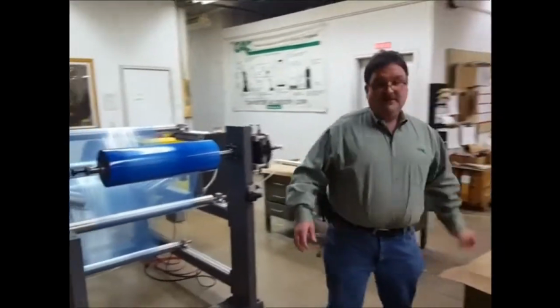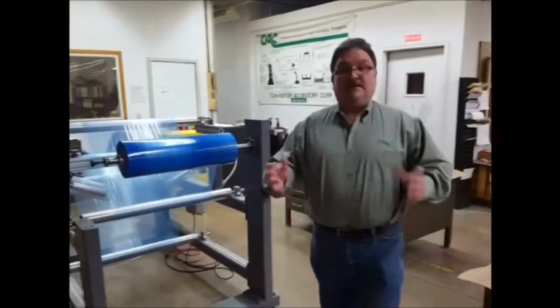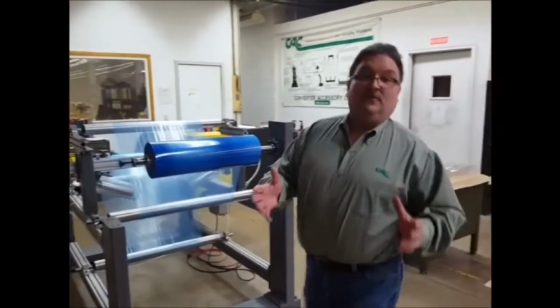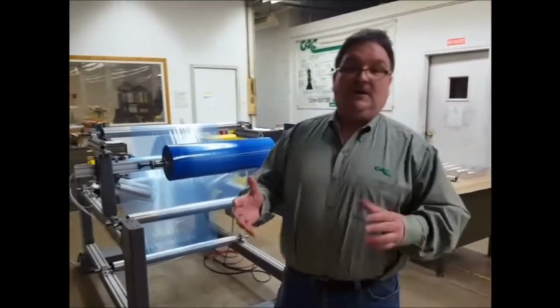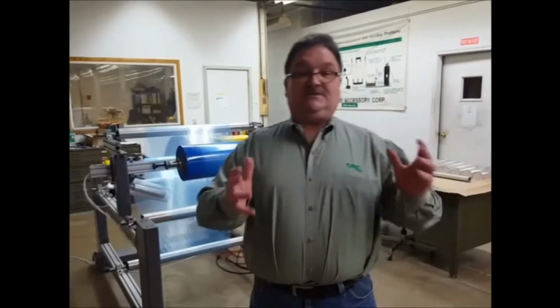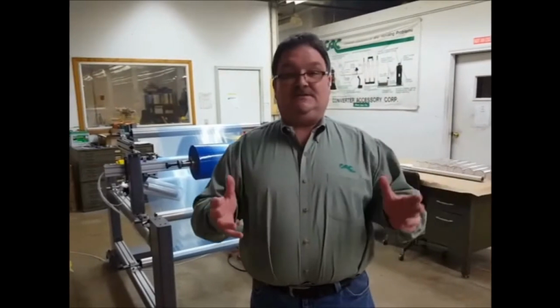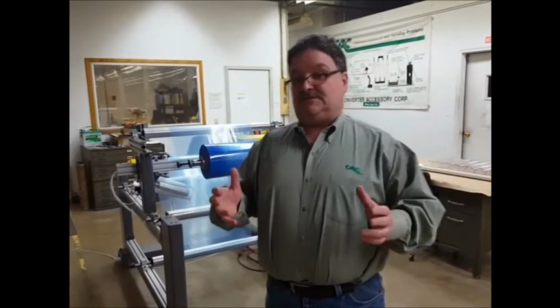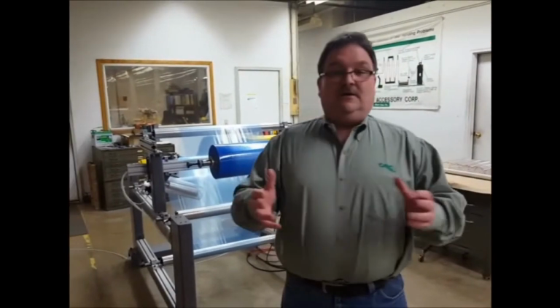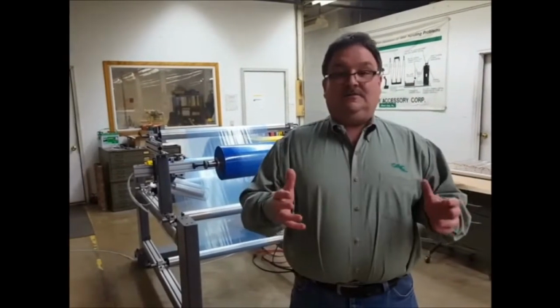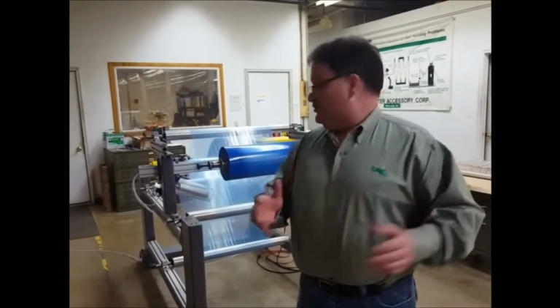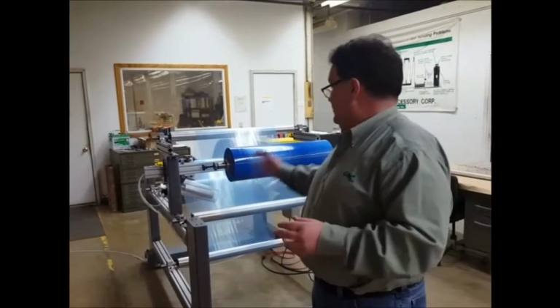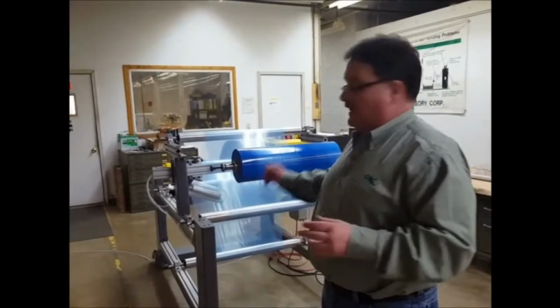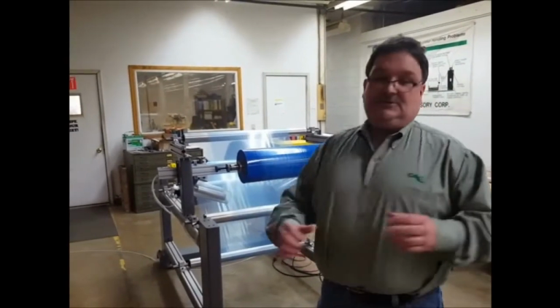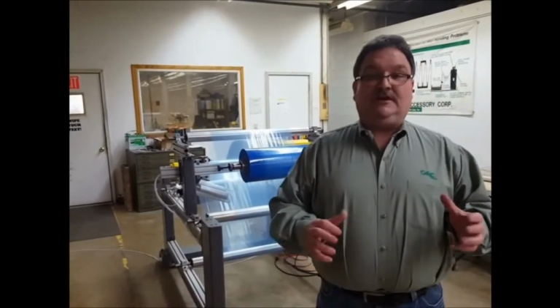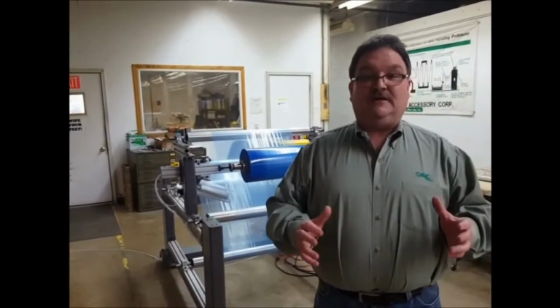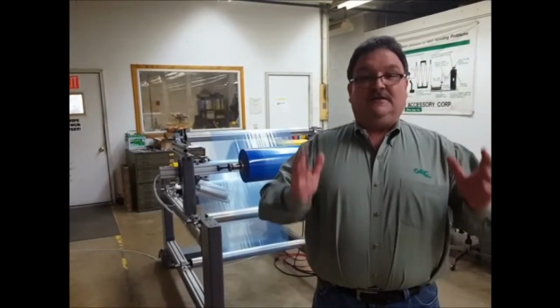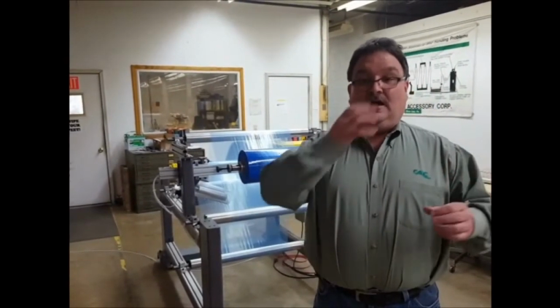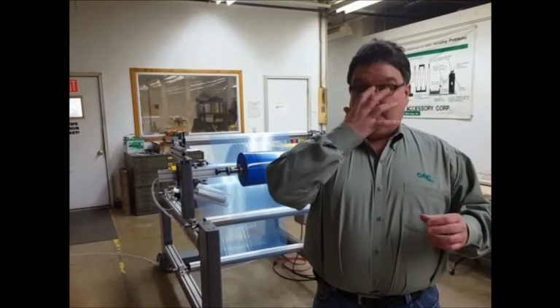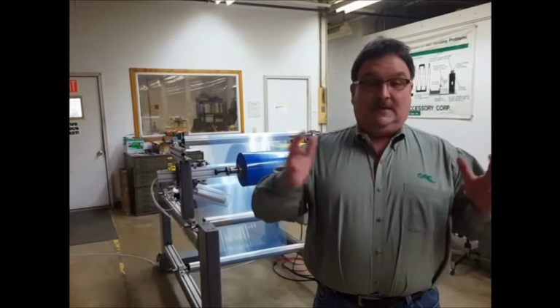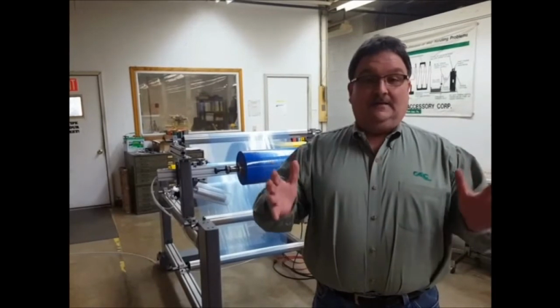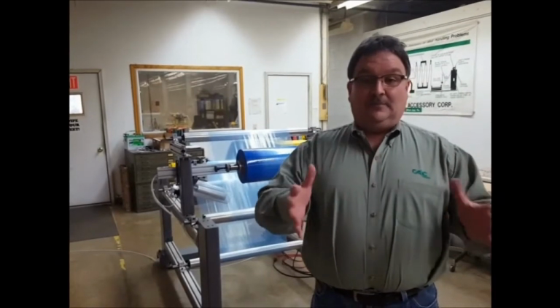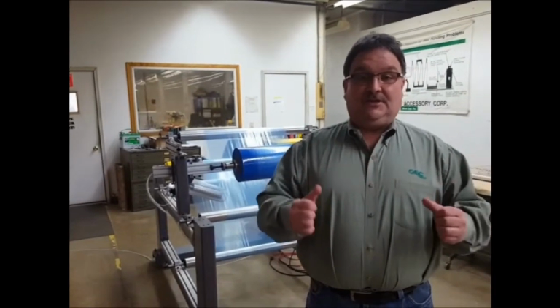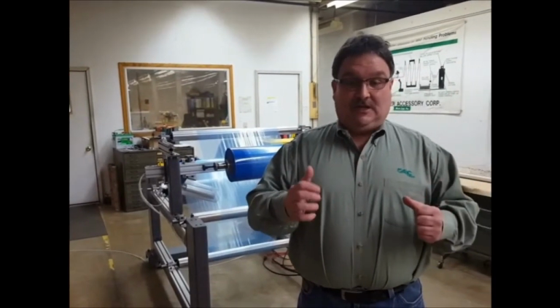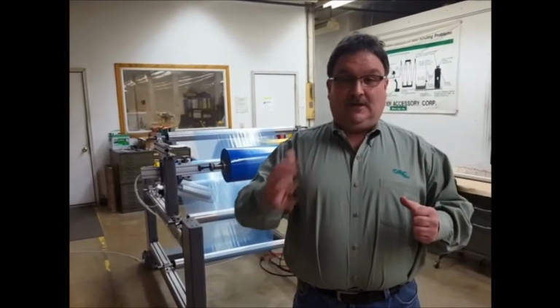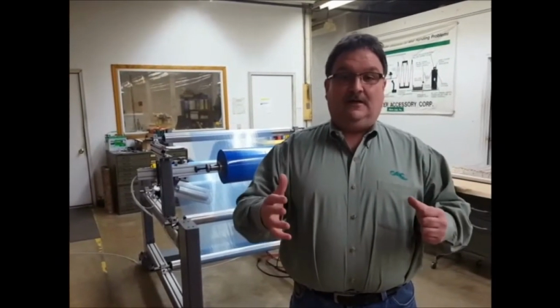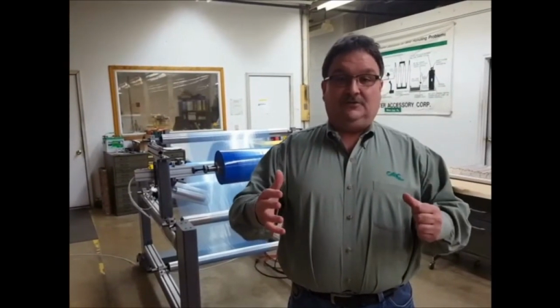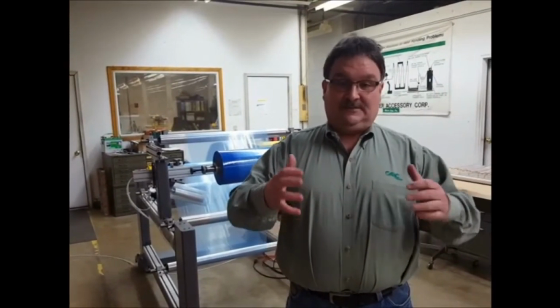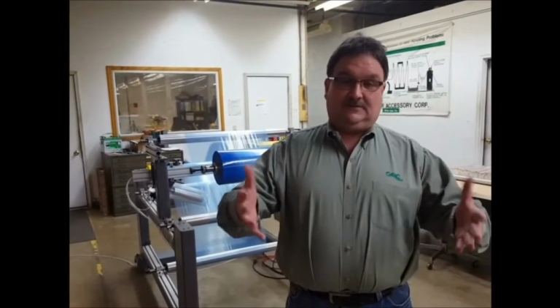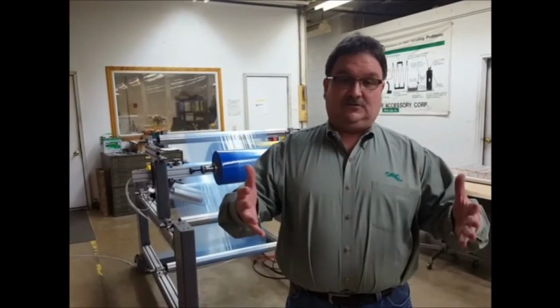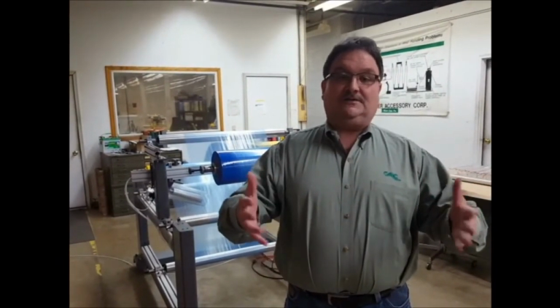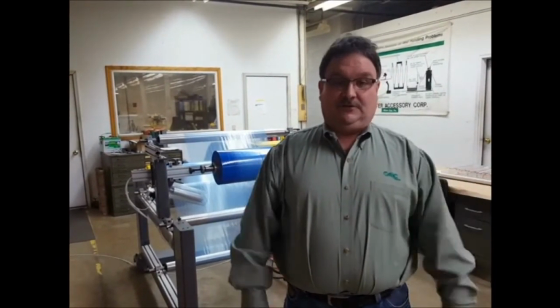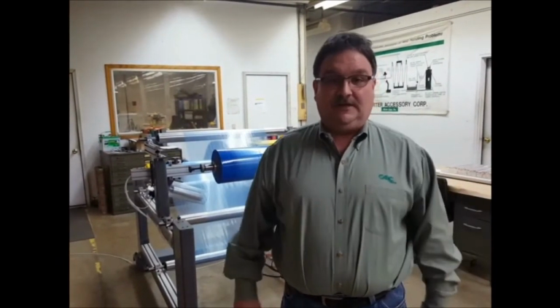Thank you for watching CAC's demonstration of the lateral adjustment air shaft. I appreciate your time taken to watch this video. Thank you.